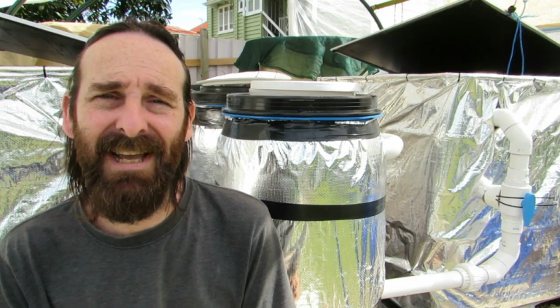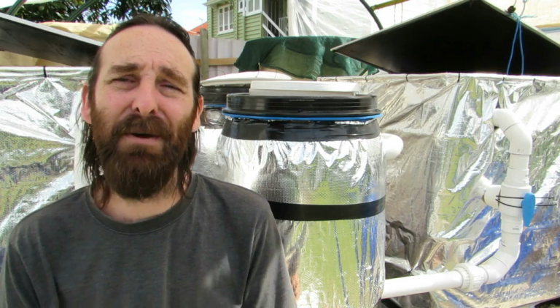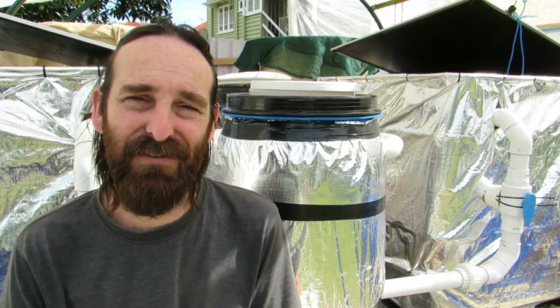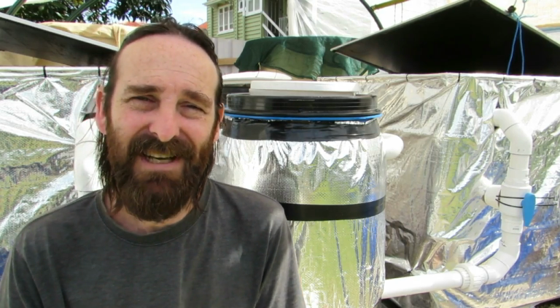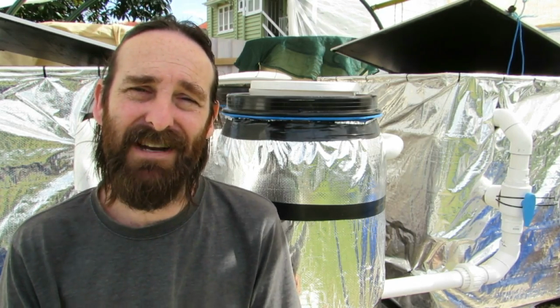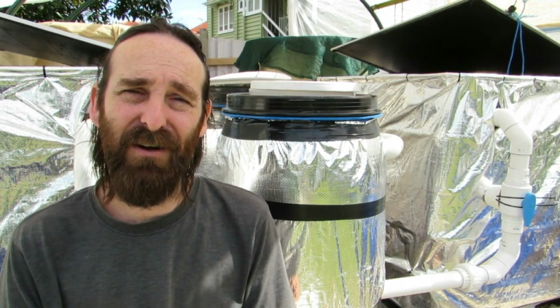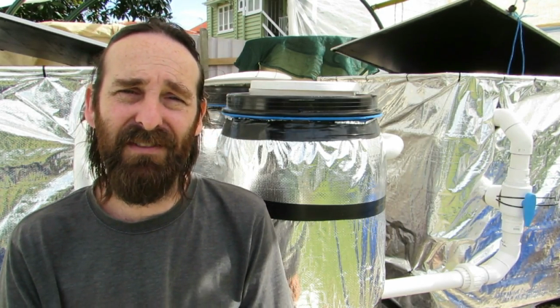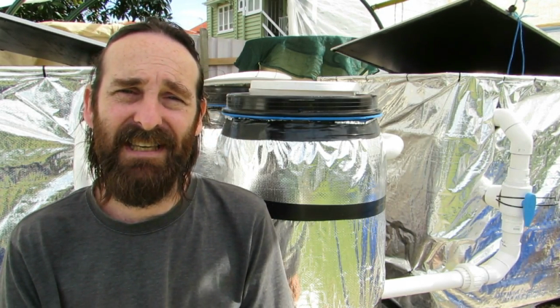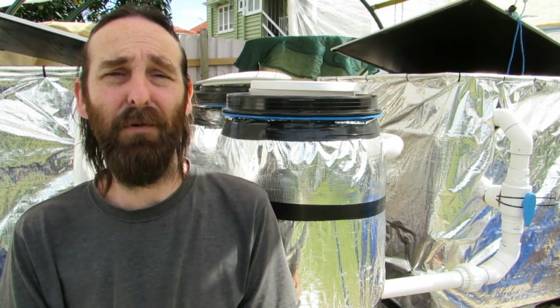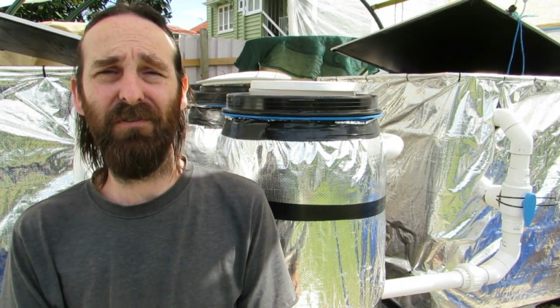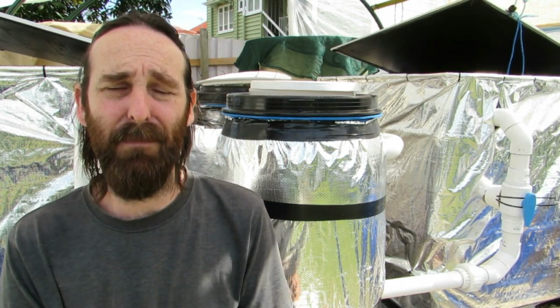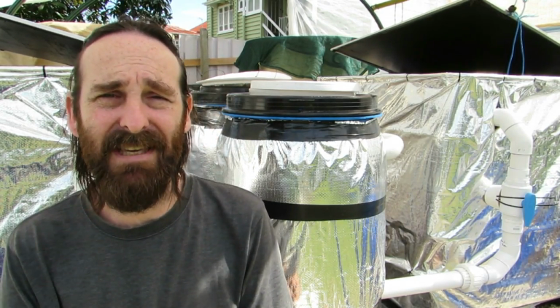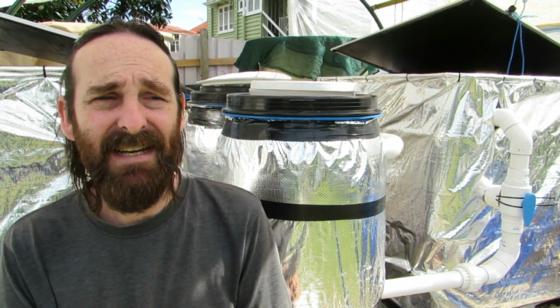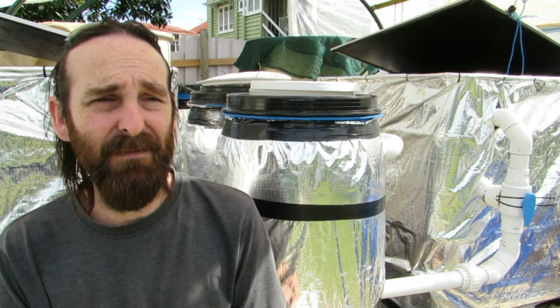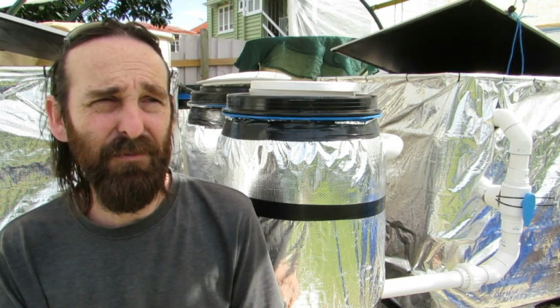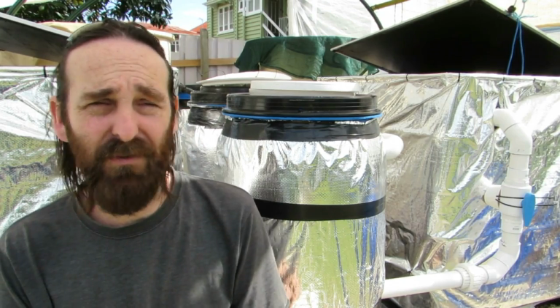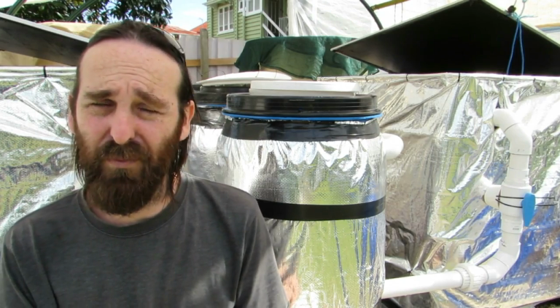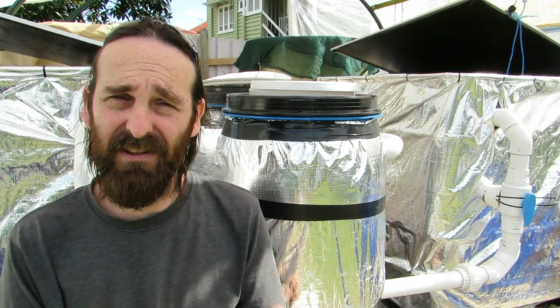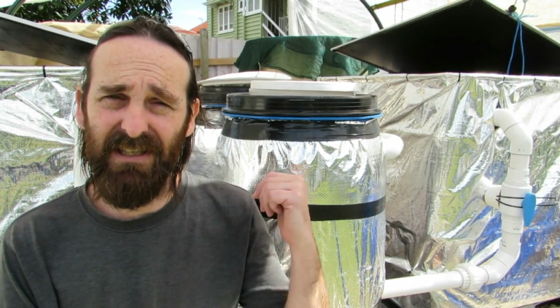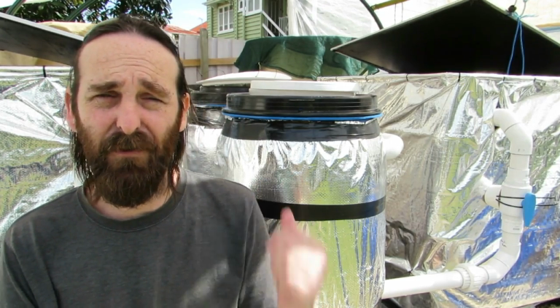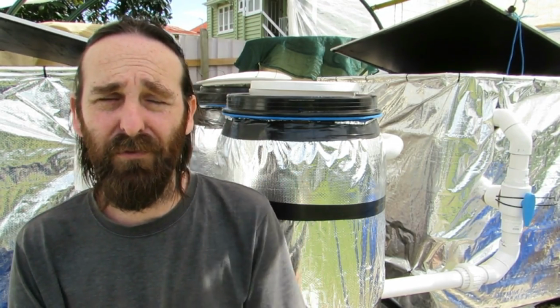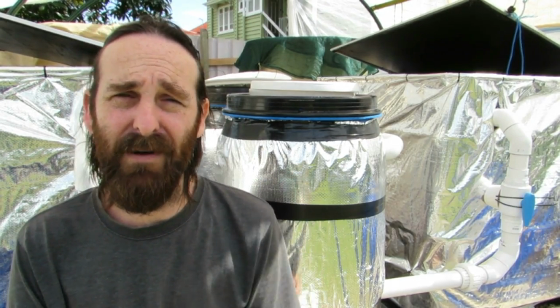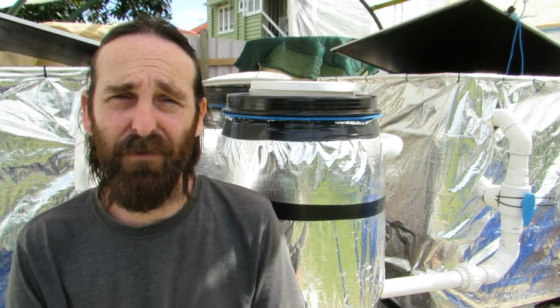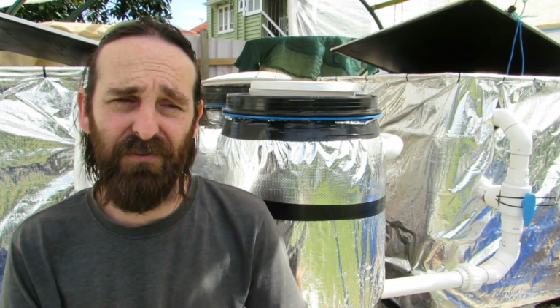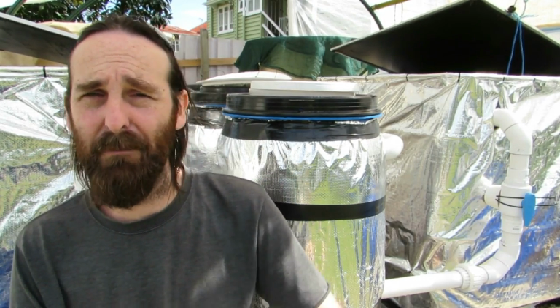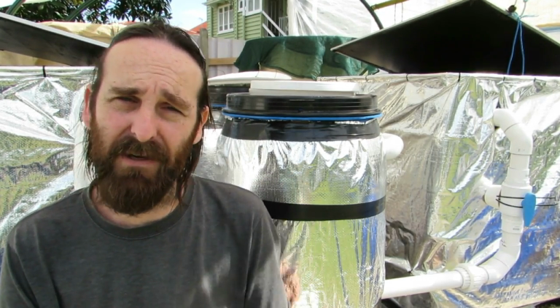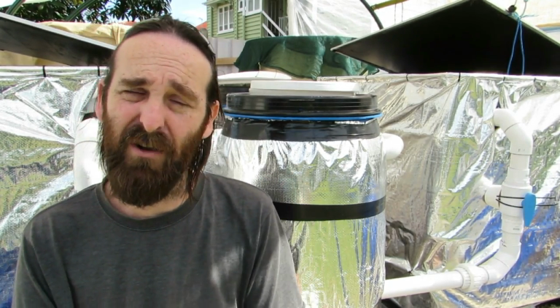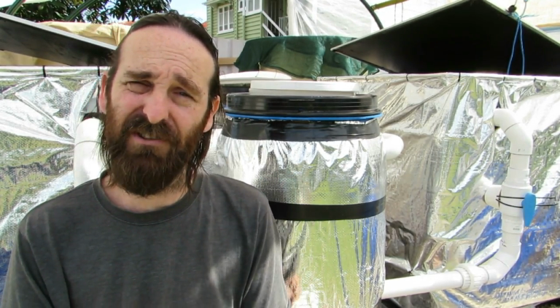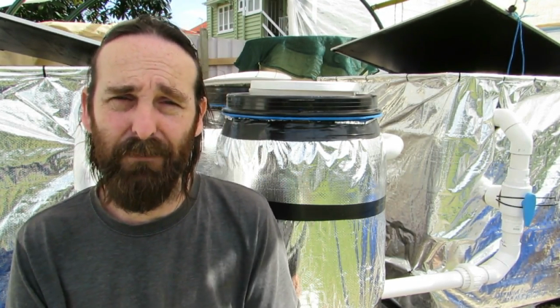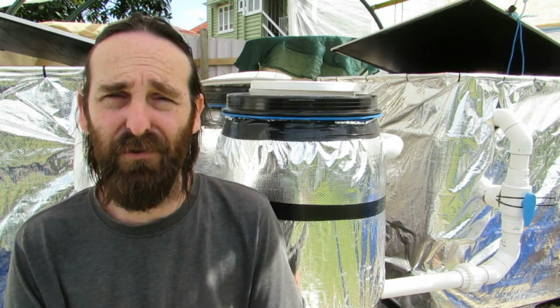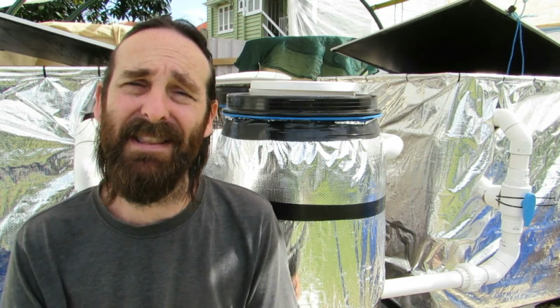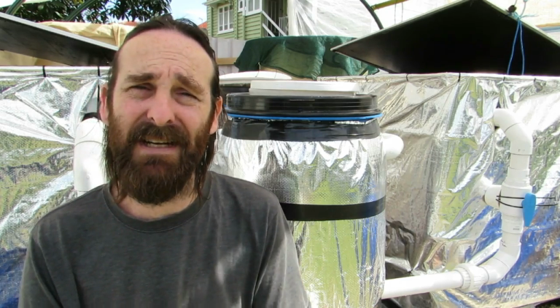How's it going folks? Bit of an update on the aquaculture setup behind me here. The last update I did was when the foil was wrapped around the filters just to combat a bit of an algal issue we had, but I'll talk about that in a minute.